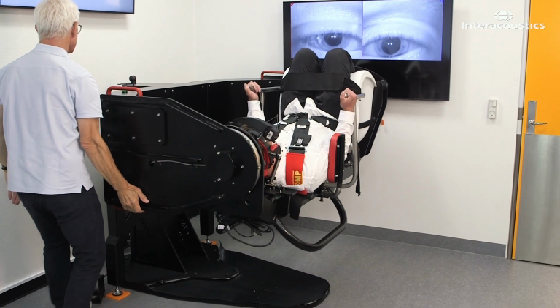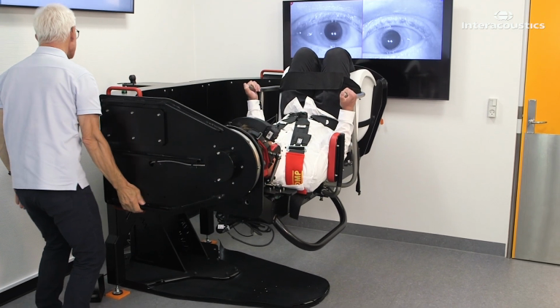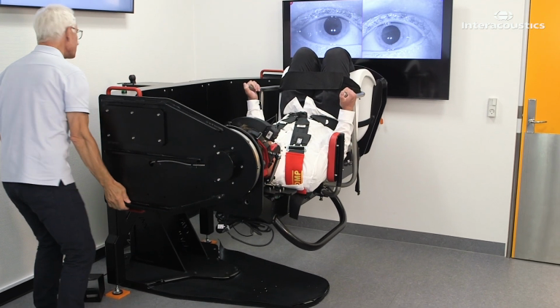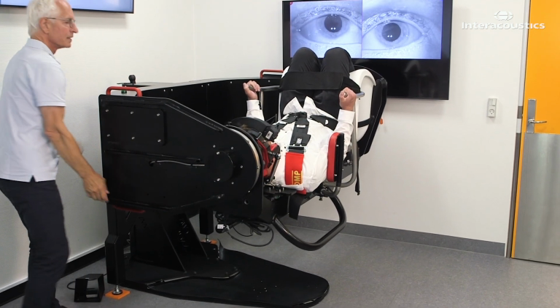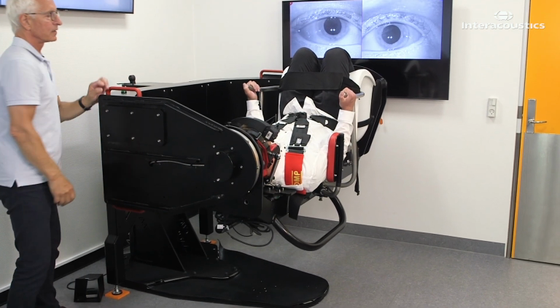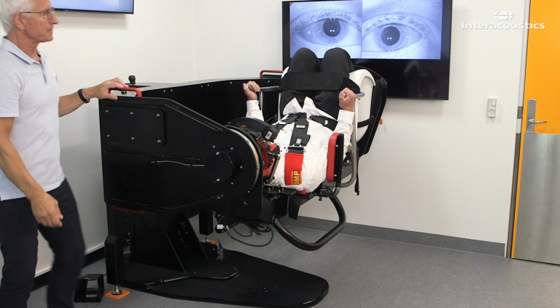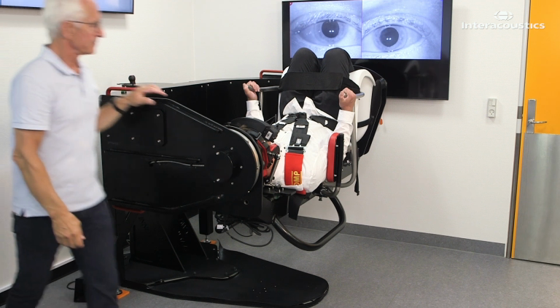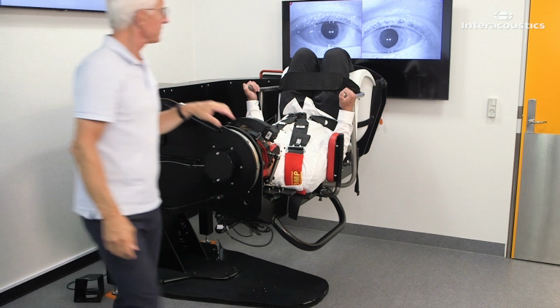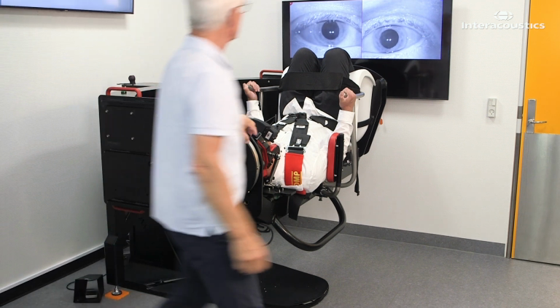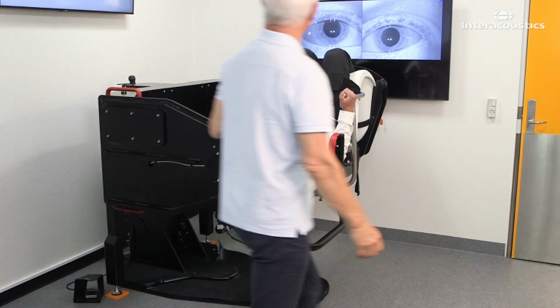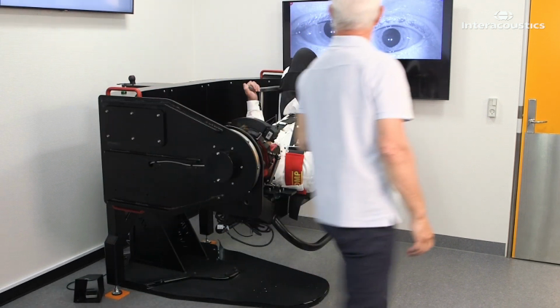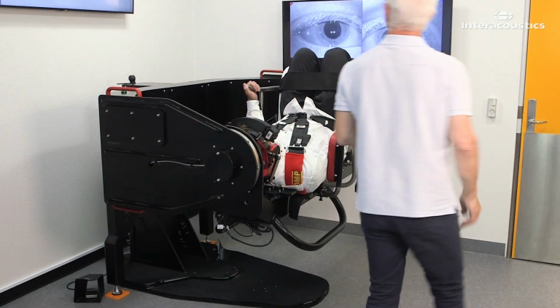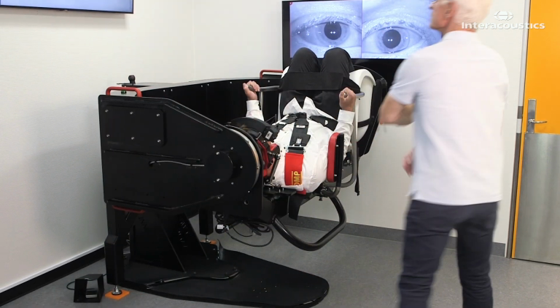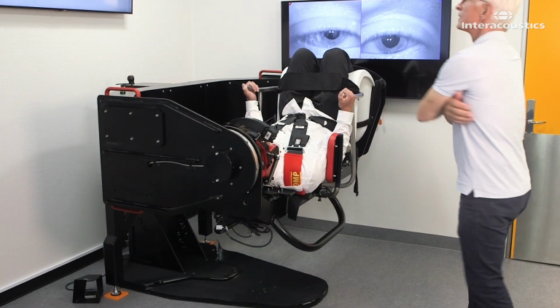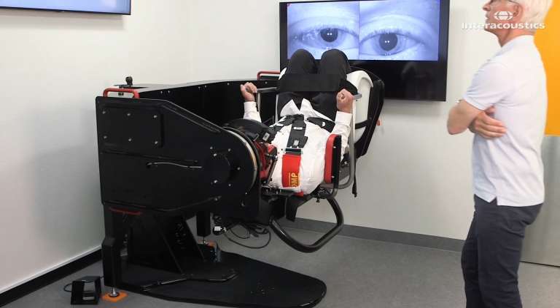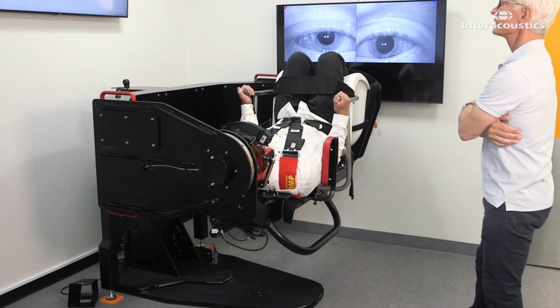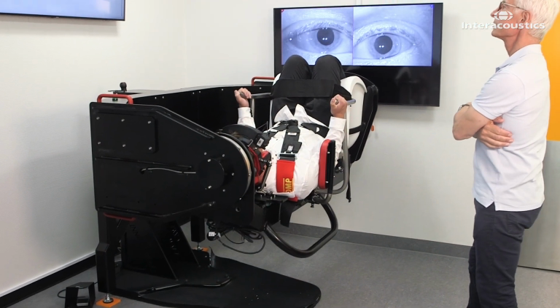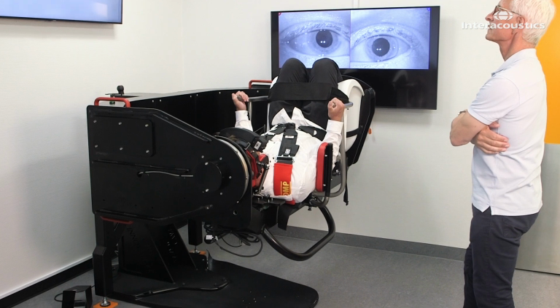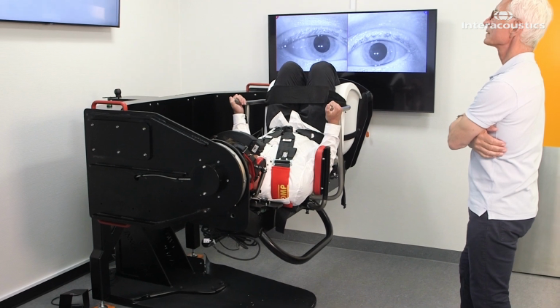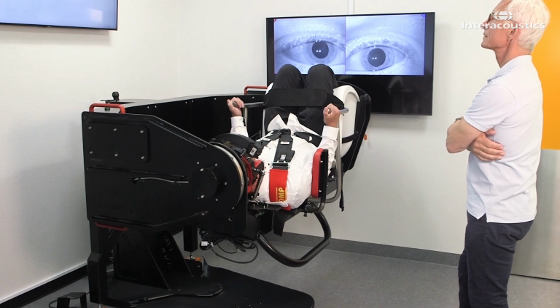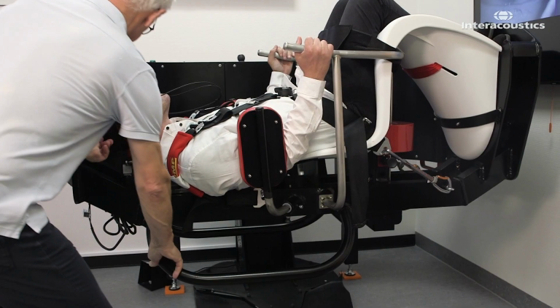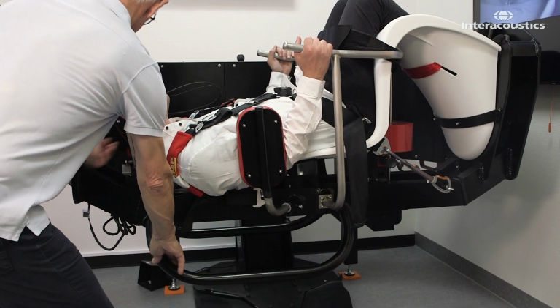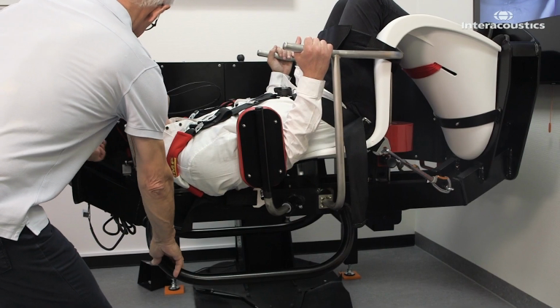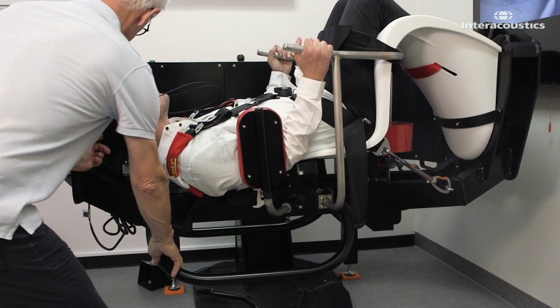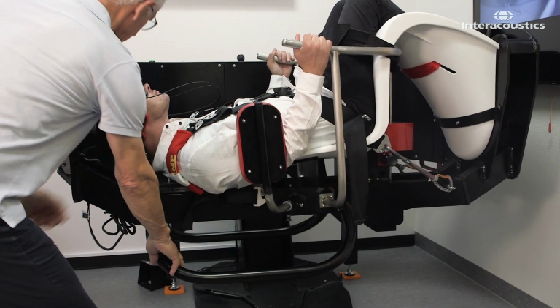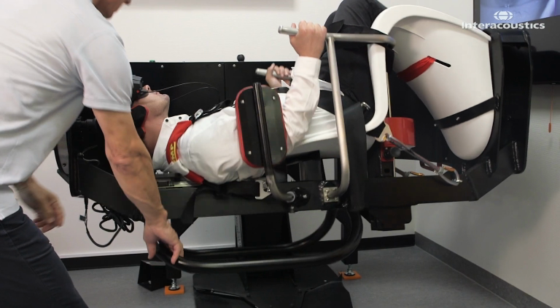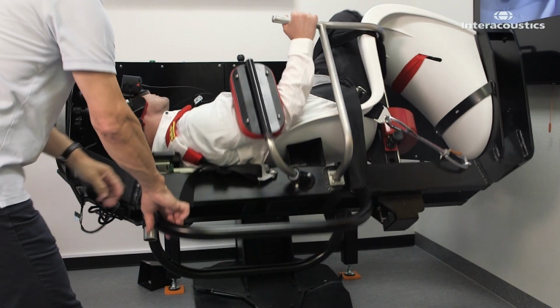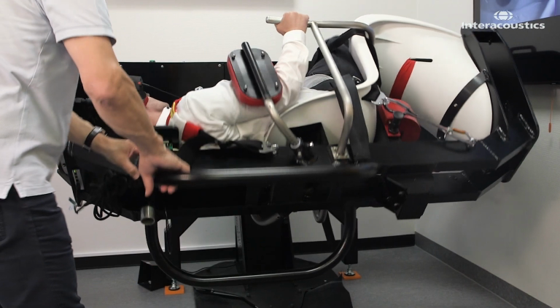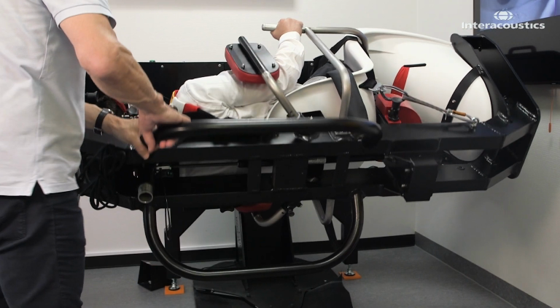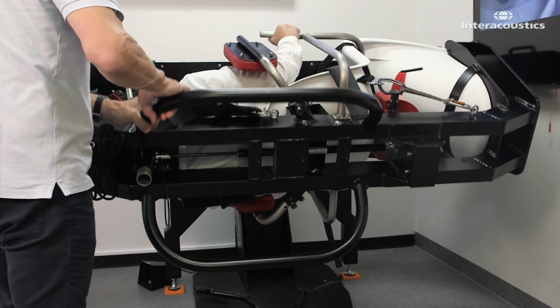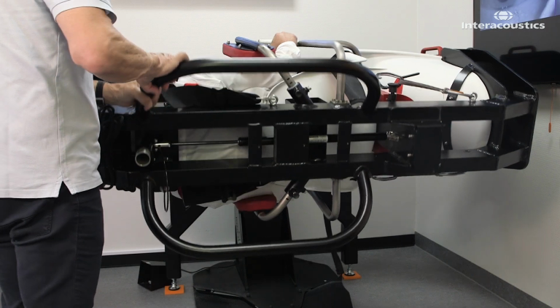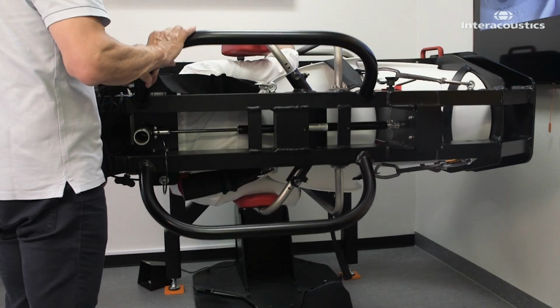You can now start the test. Observe if nystagmus is present in the supine position. Now turn the patient 90 degrees to first one and then the other side.